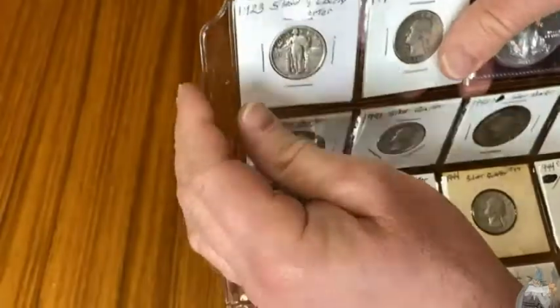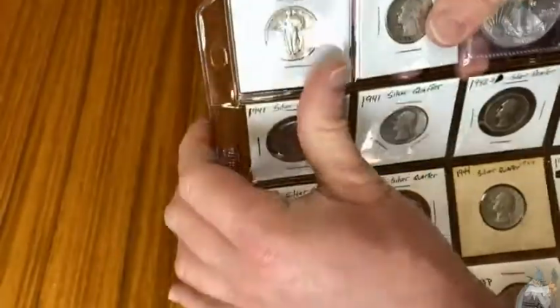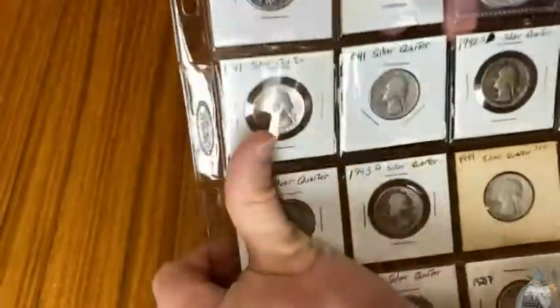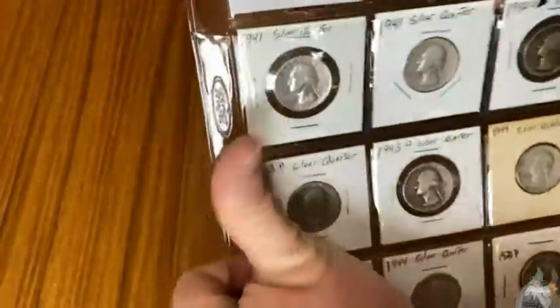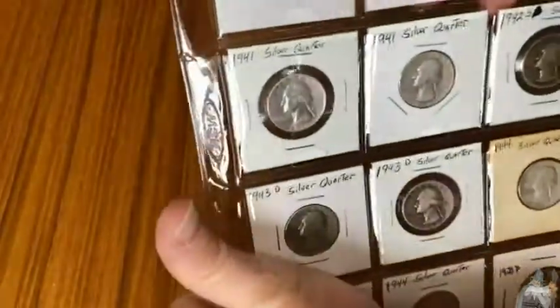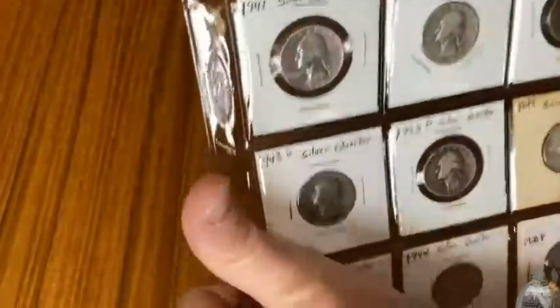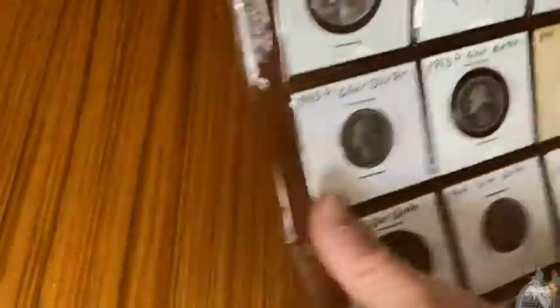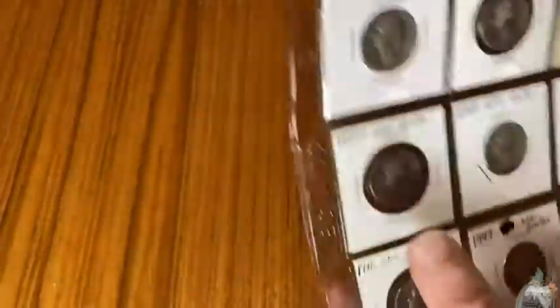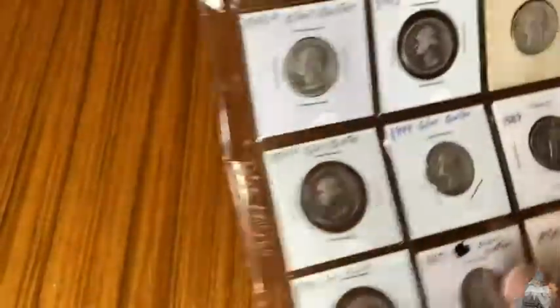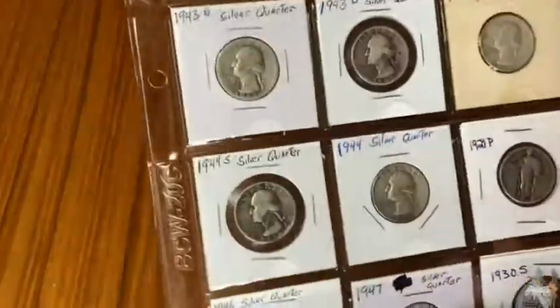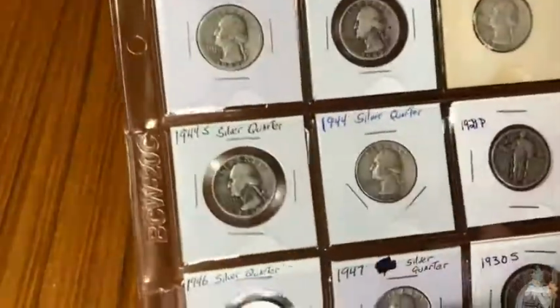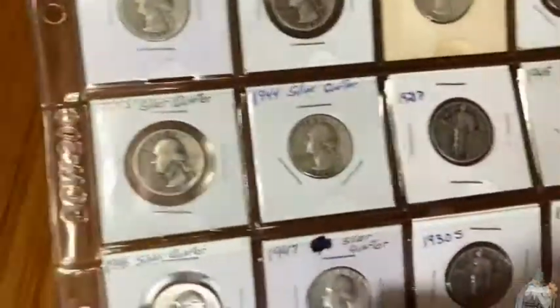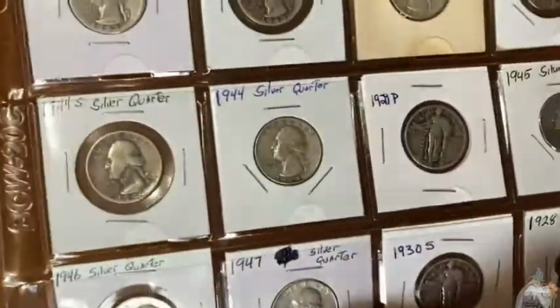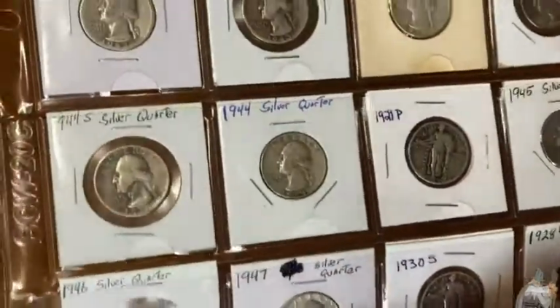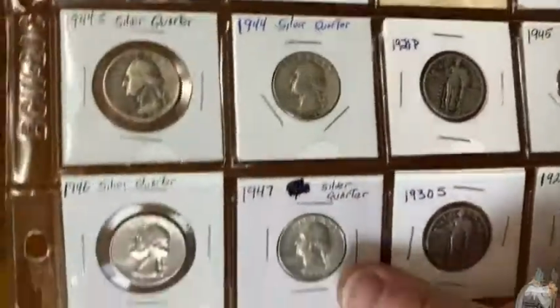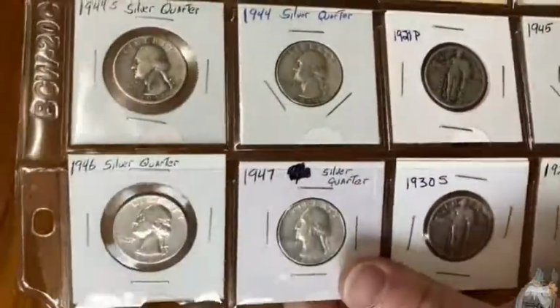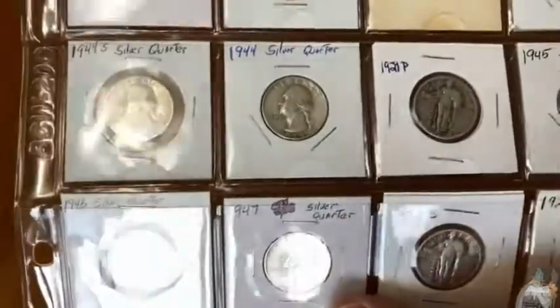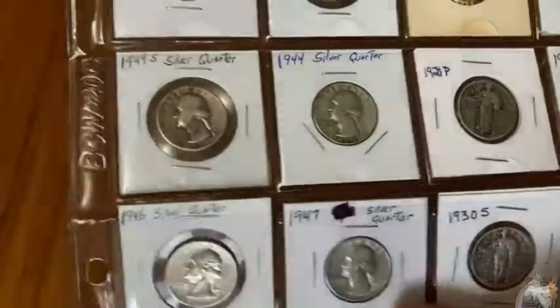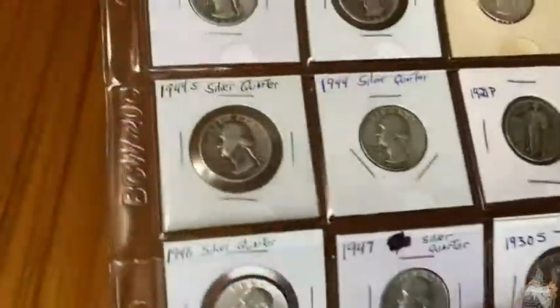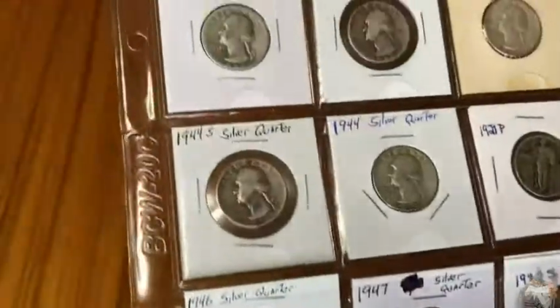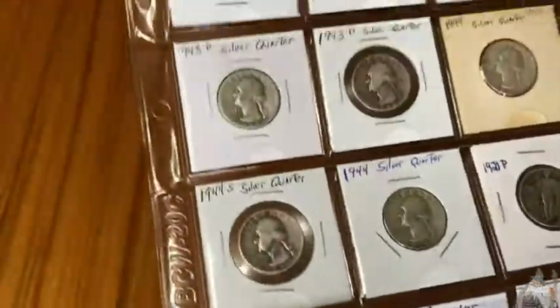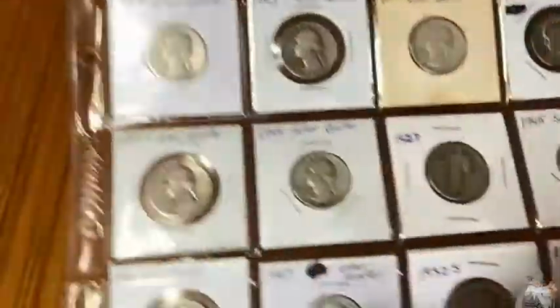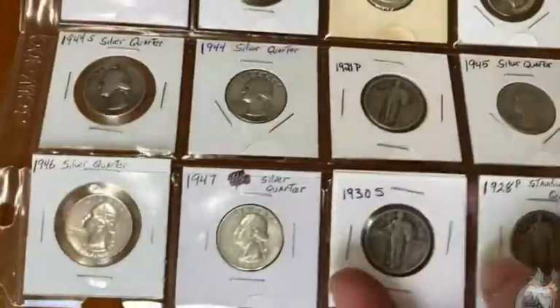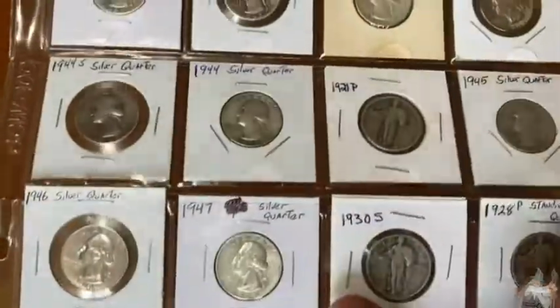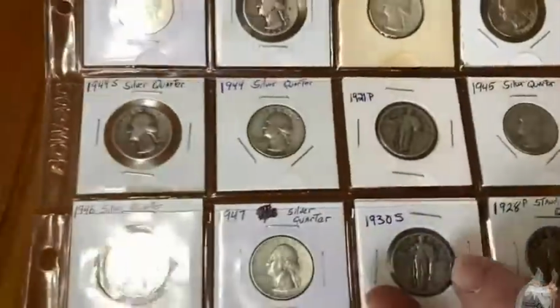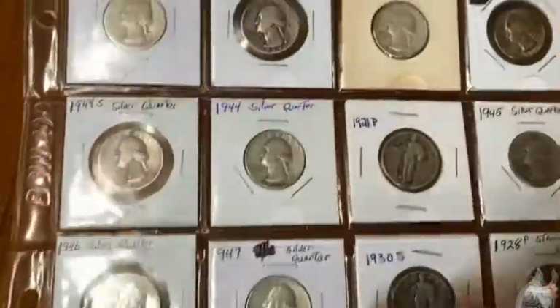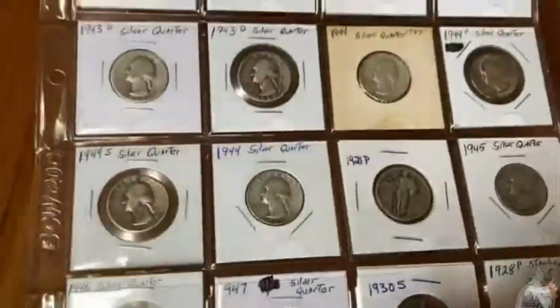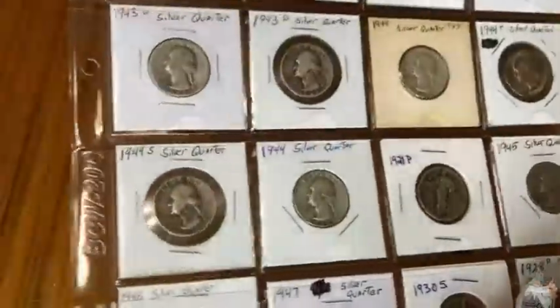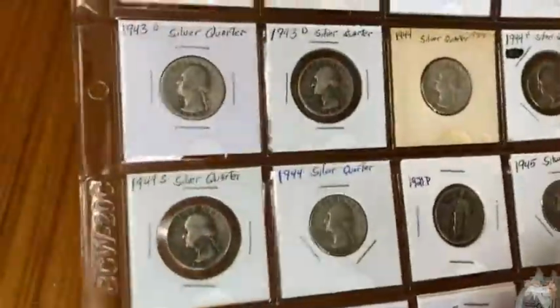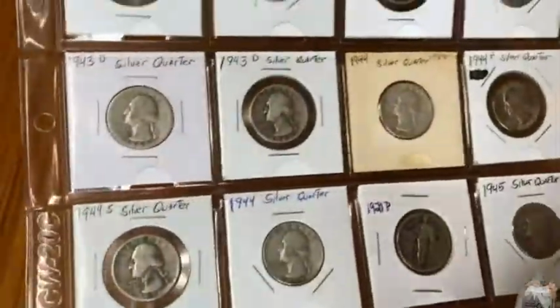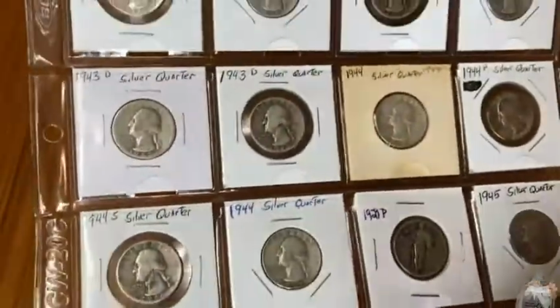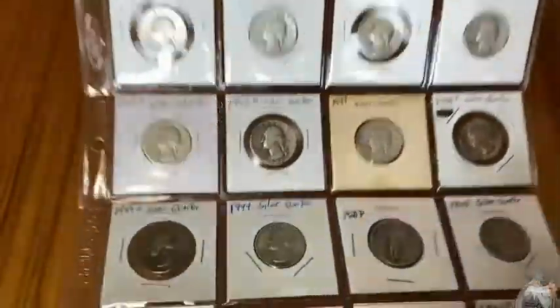So you can see here I have just some coins — these are just quarters, some silver quarters. Silver Washingtons and silver Standing Liberties, just in circulated condition.